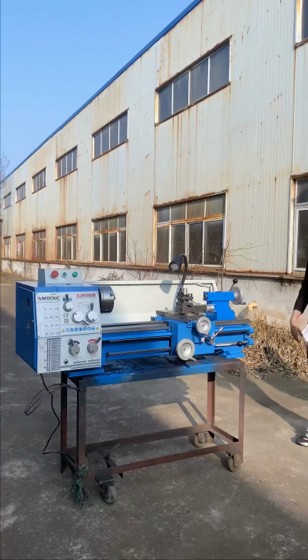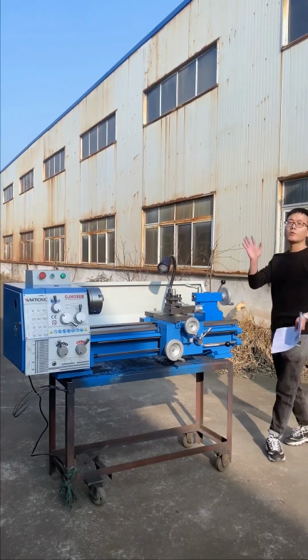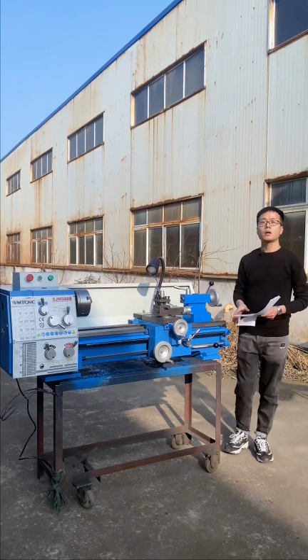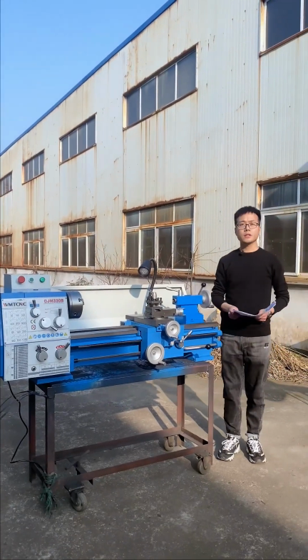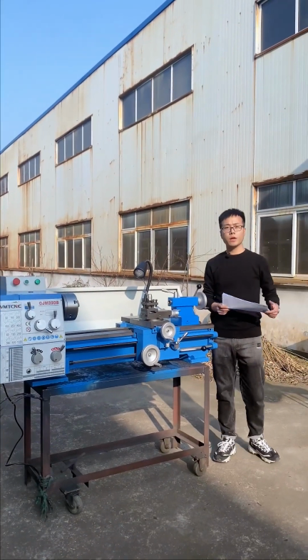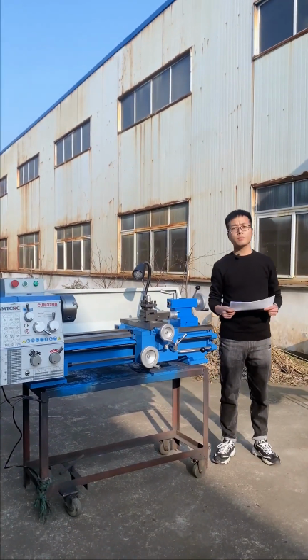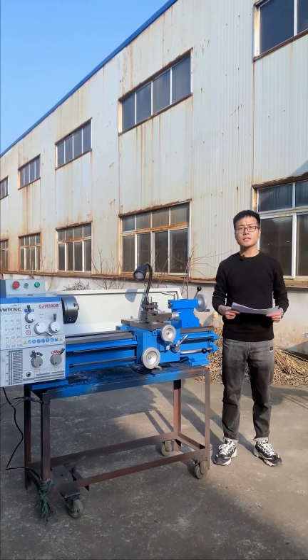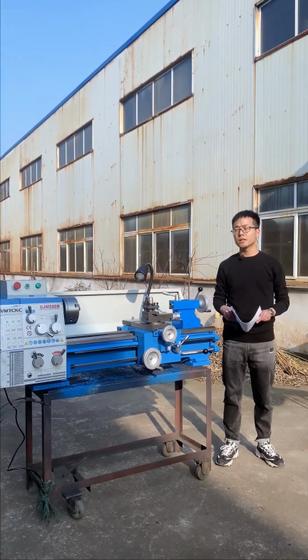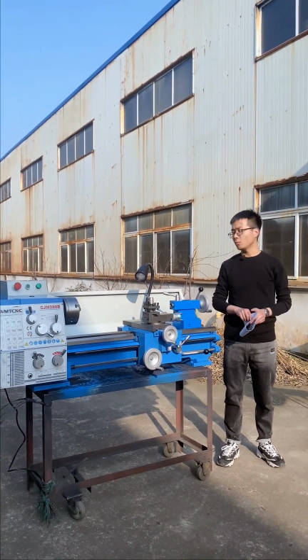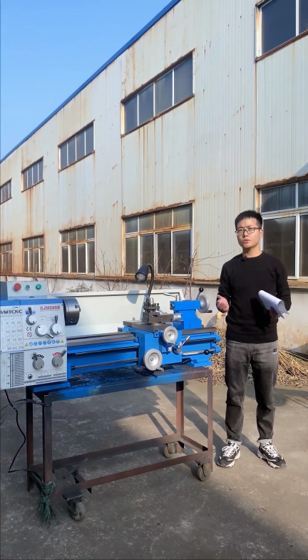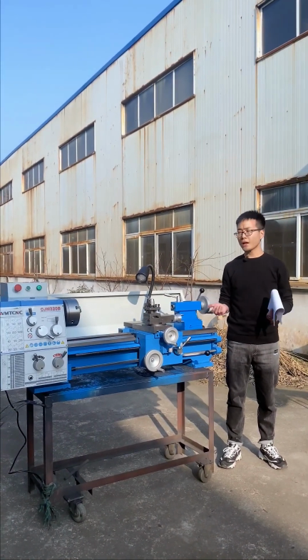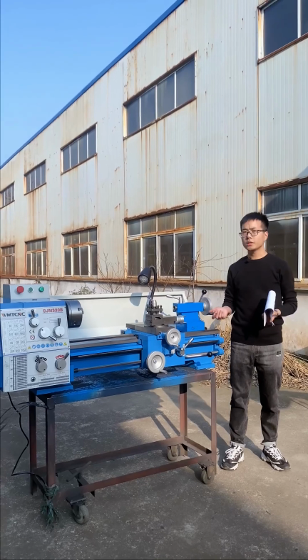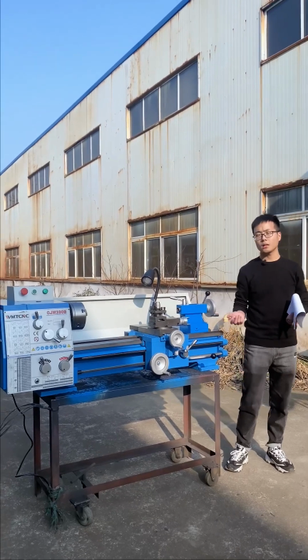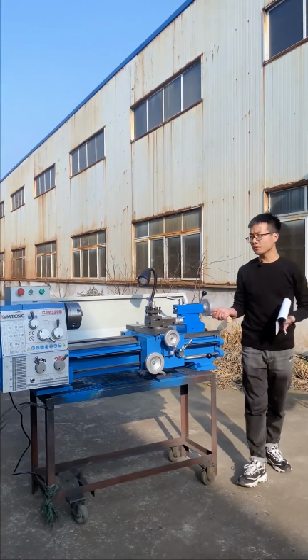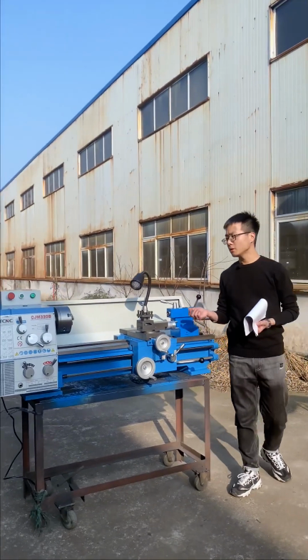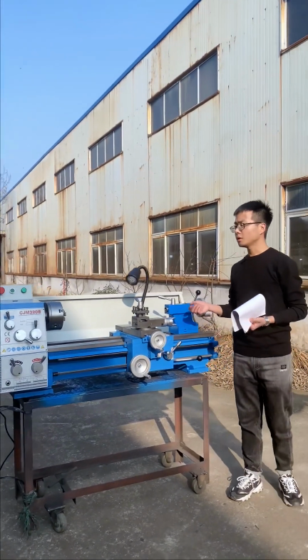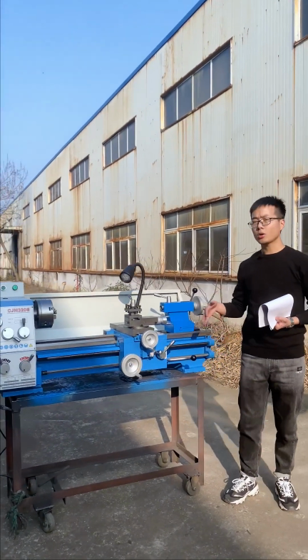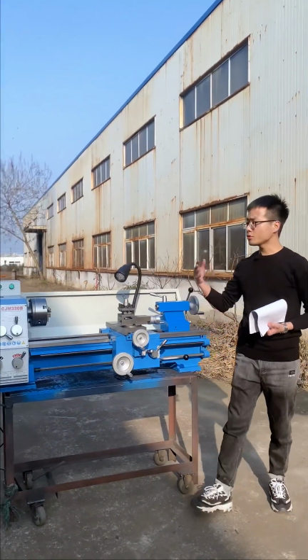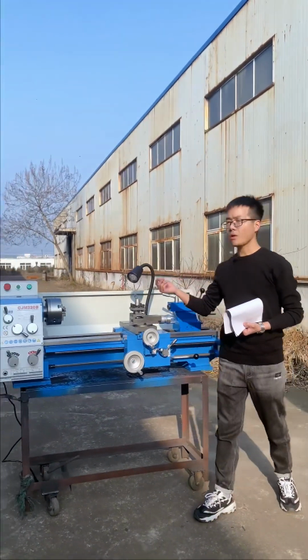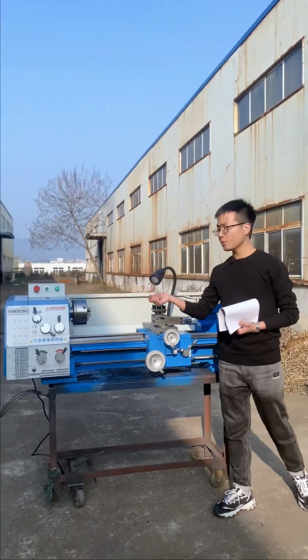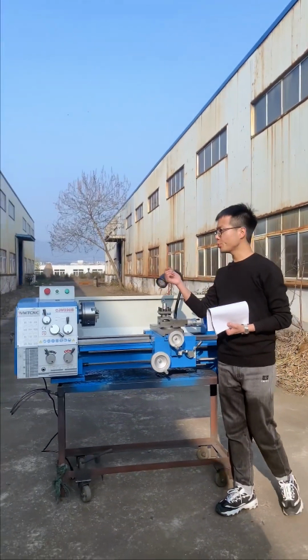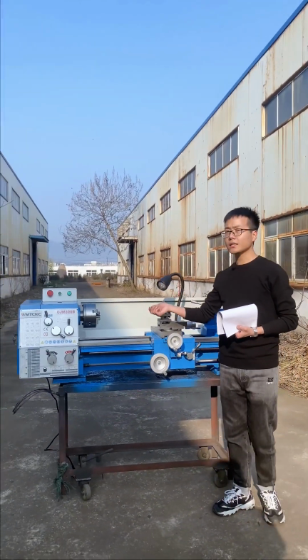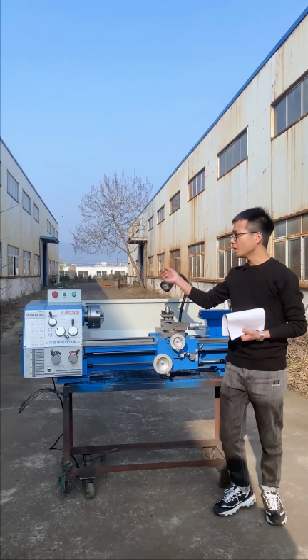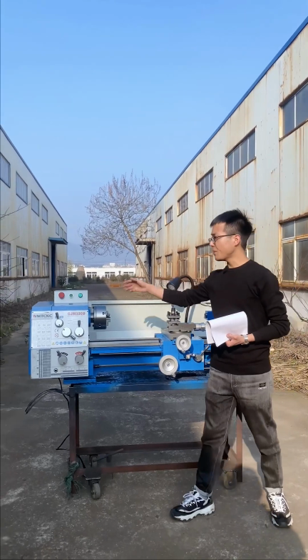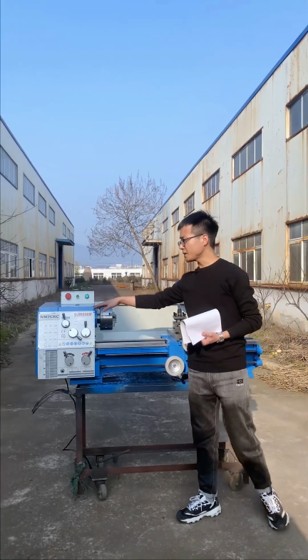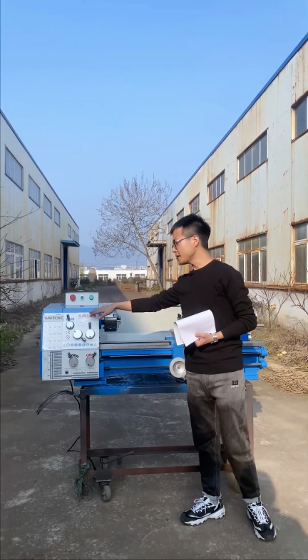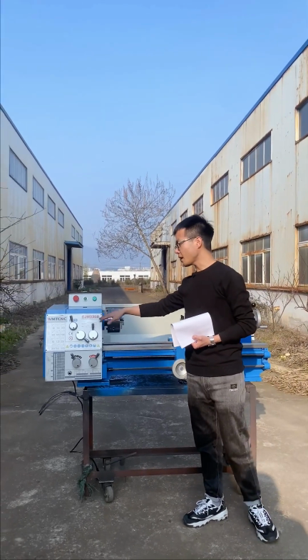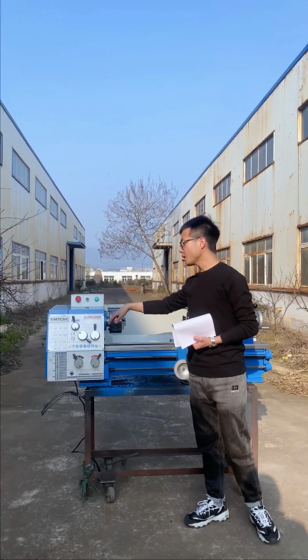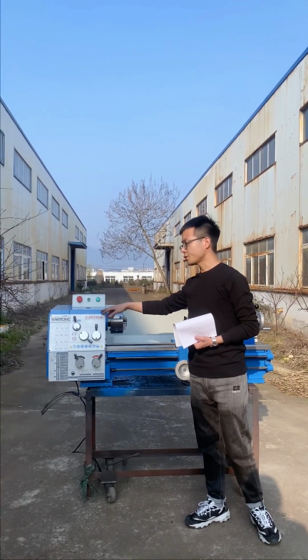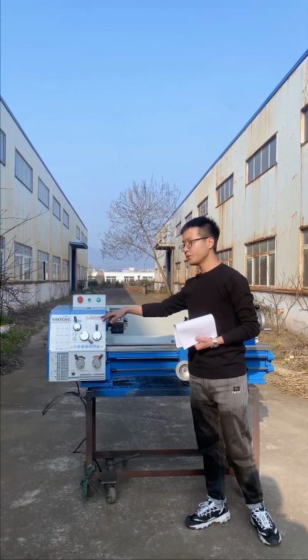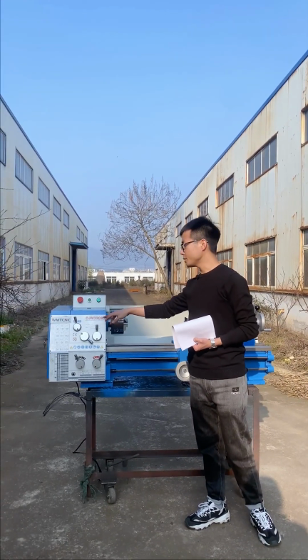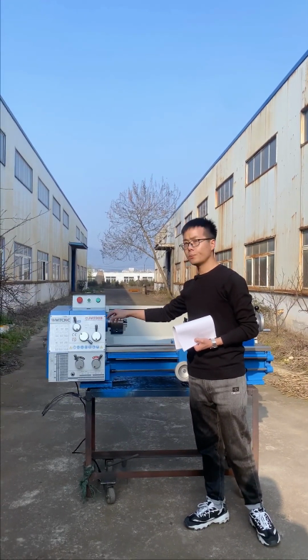Hello everyone, this is Kevin from WMT CNC. Welcome to our factory live show. Today I'm going to show you our popular product, the benchless CJM320B.